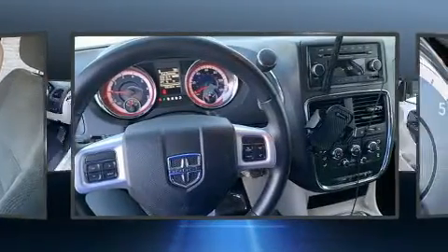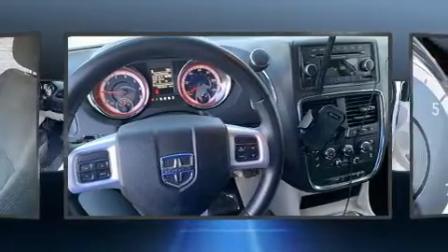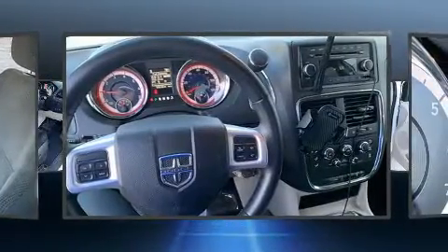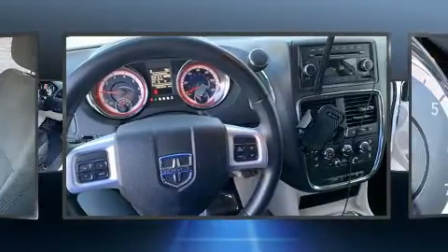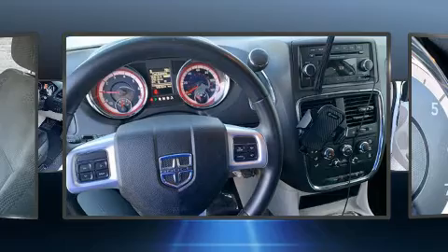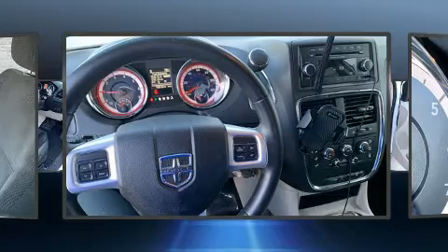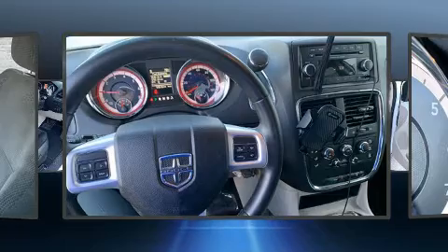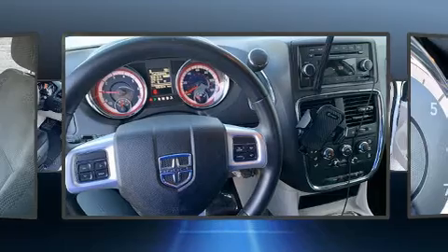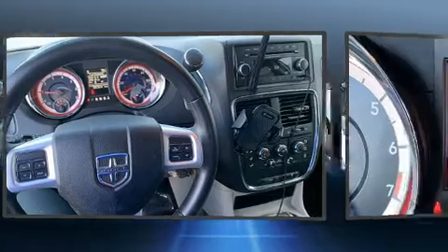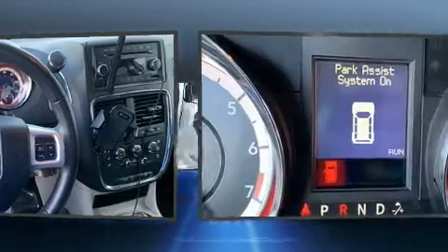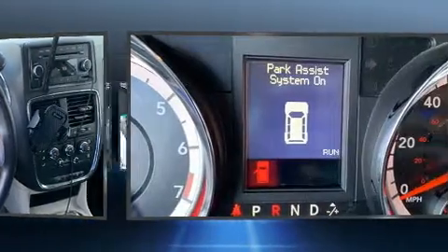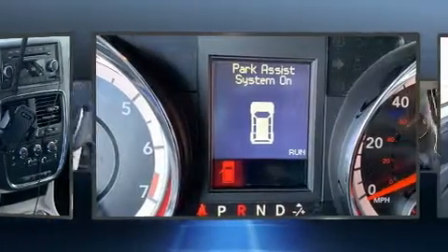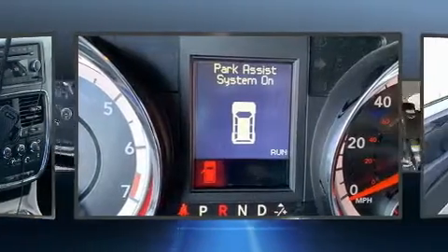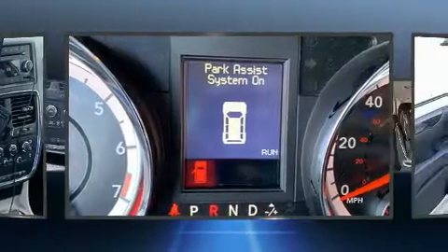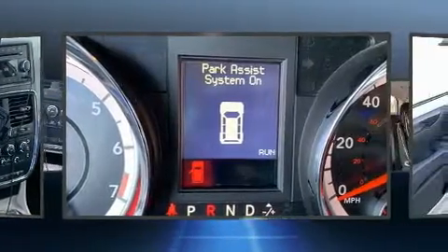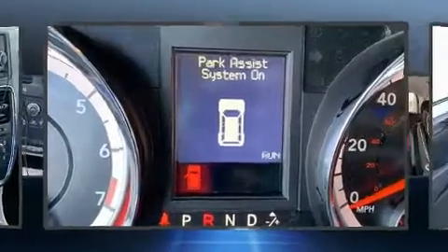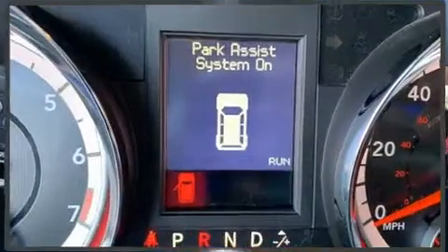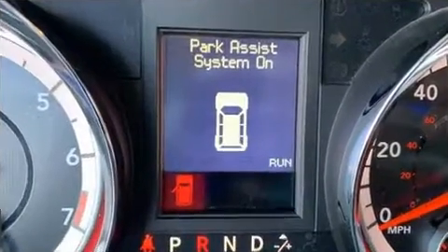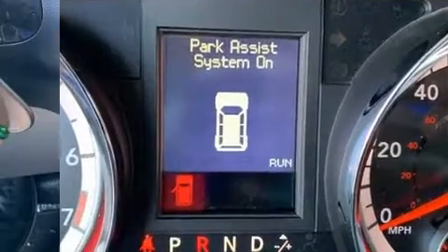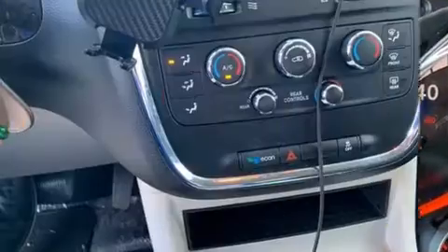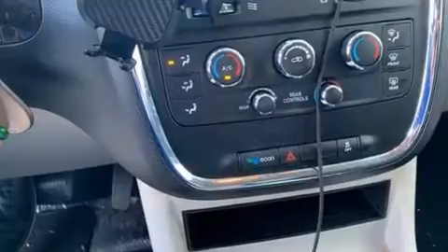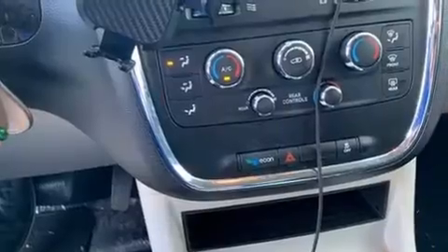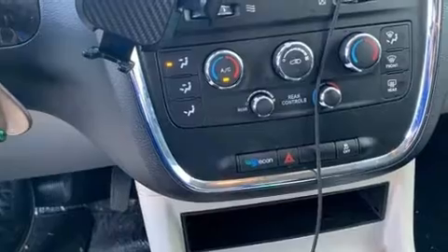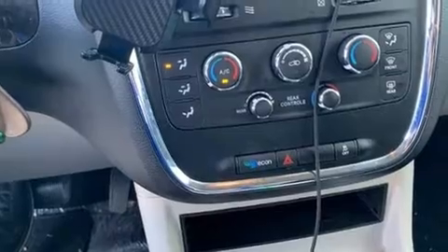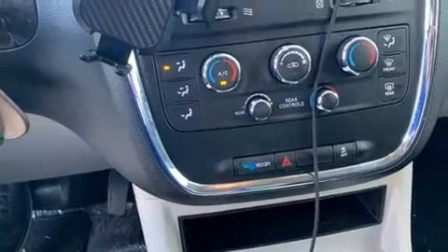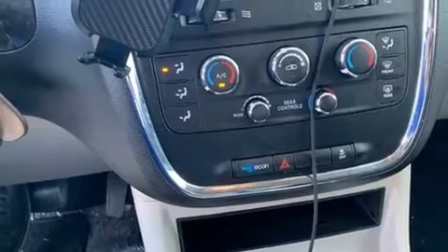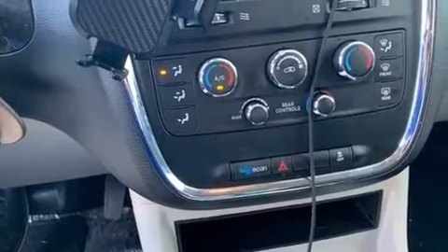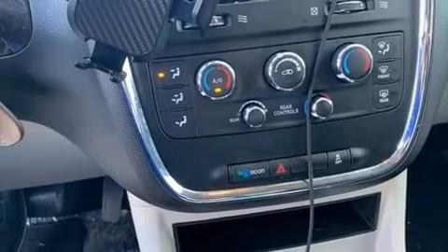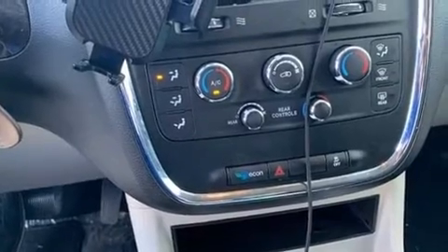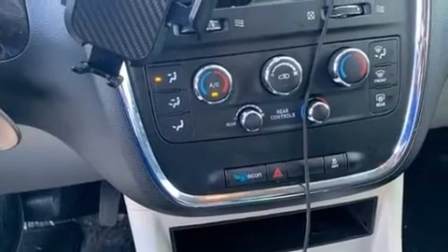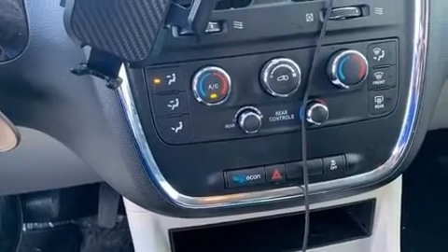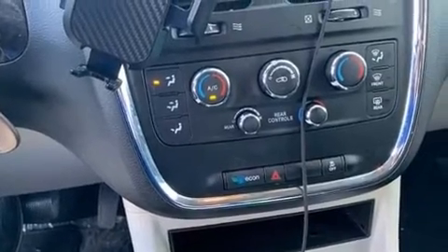Storage solutions are integrated throughout the interior, demonstrating thoughtful attention to detail. Third-row seats expand the maximum passenger capacity to seven.